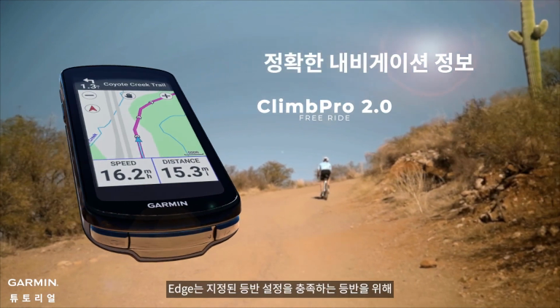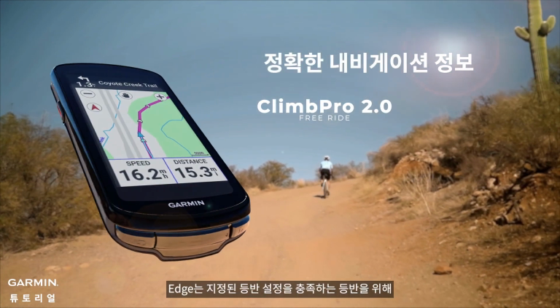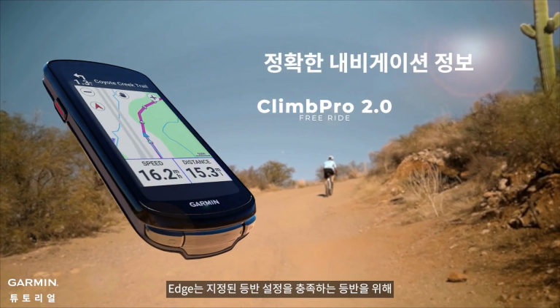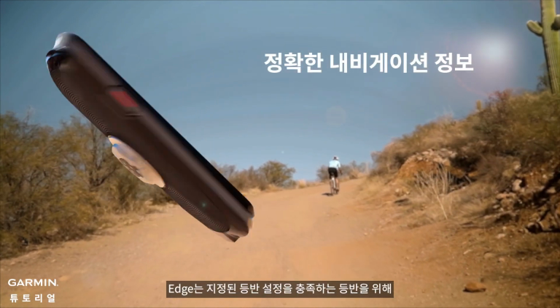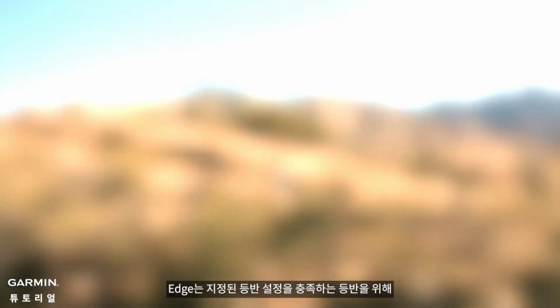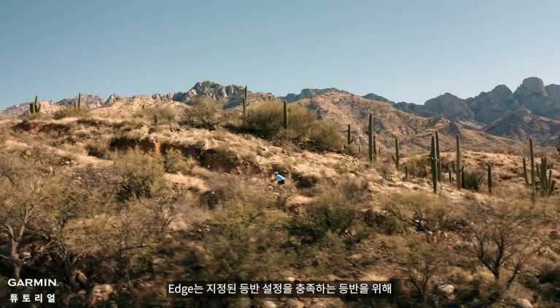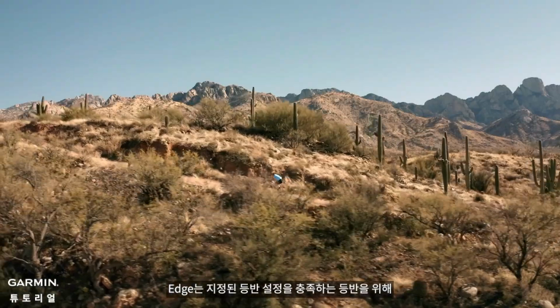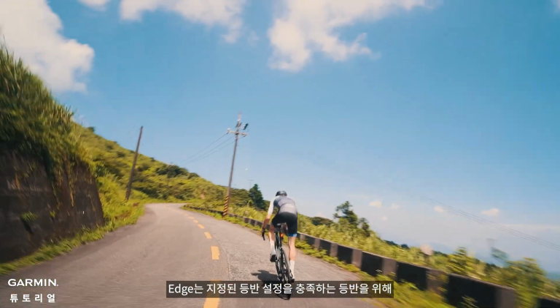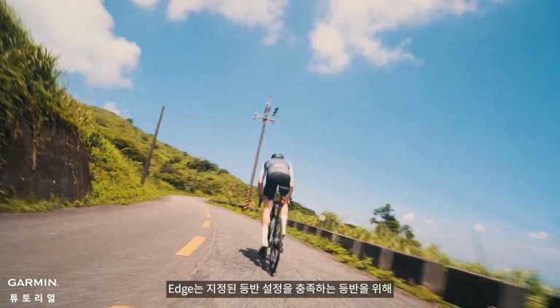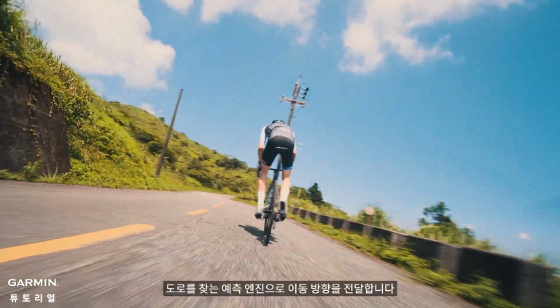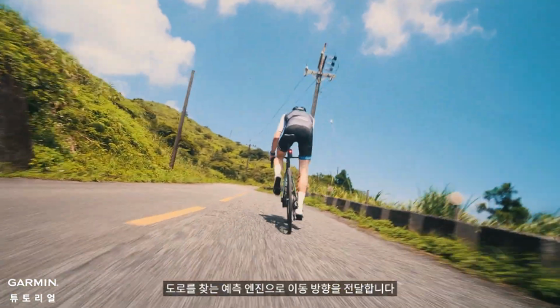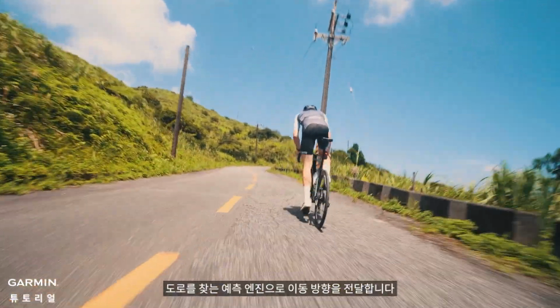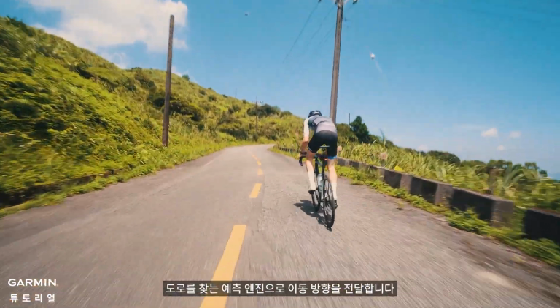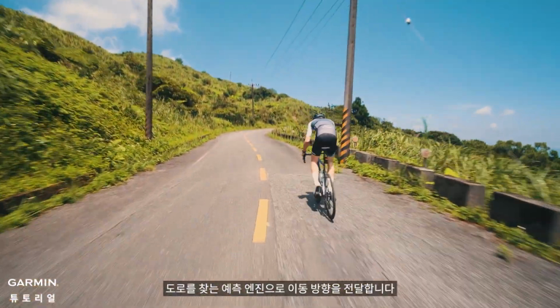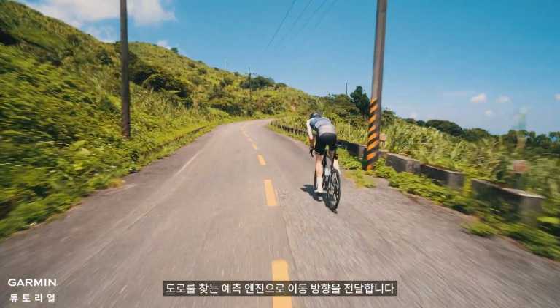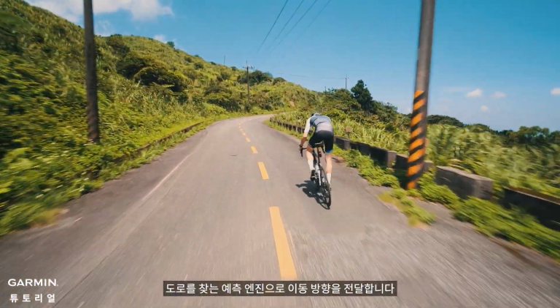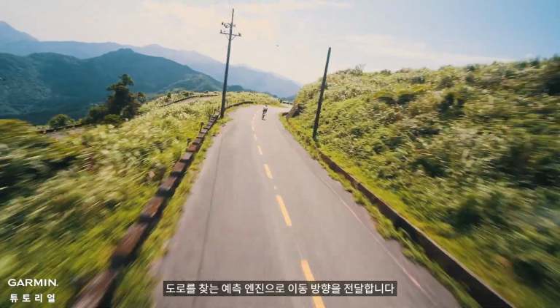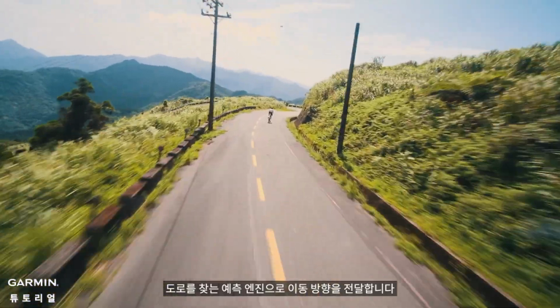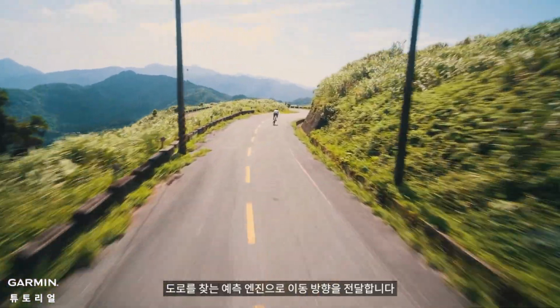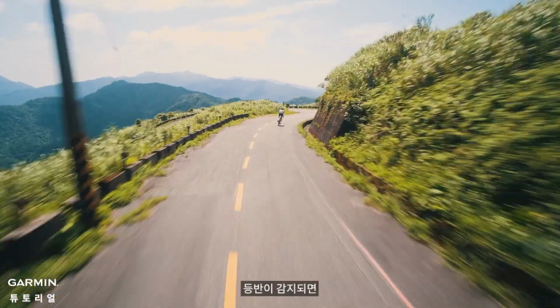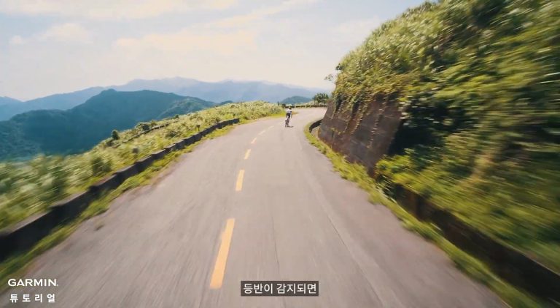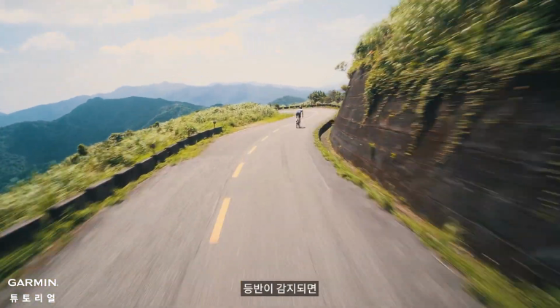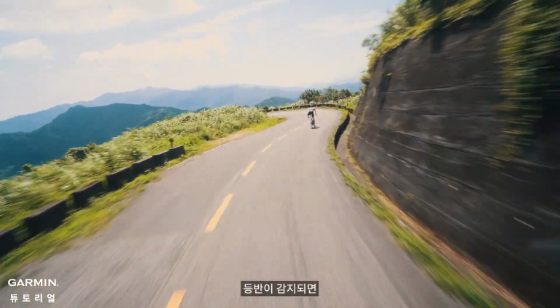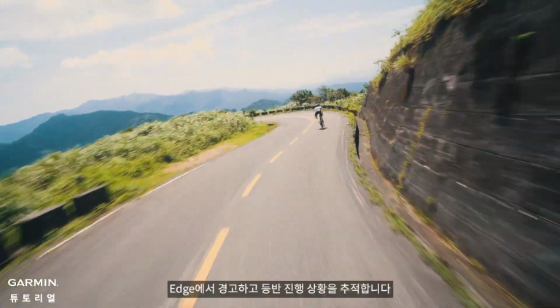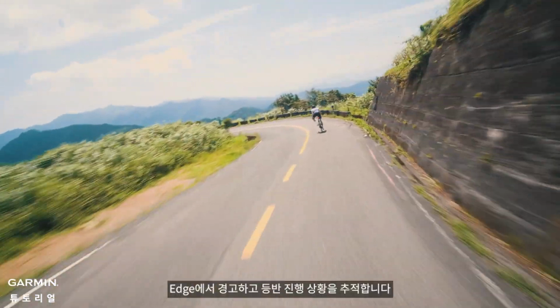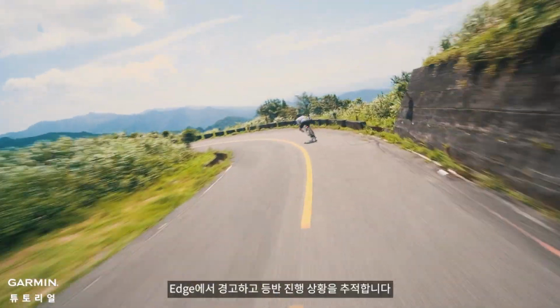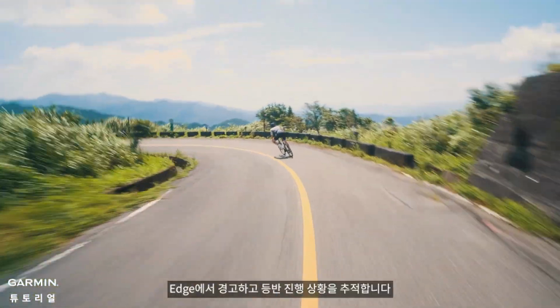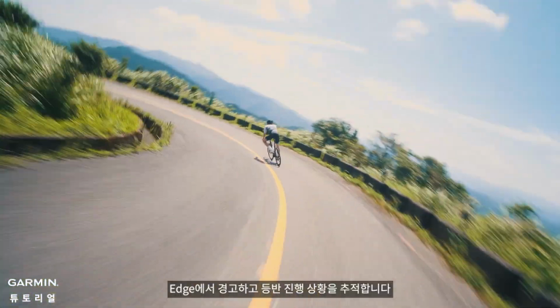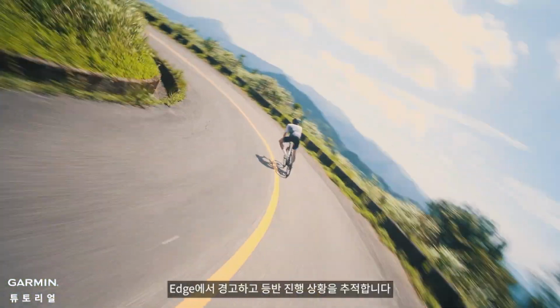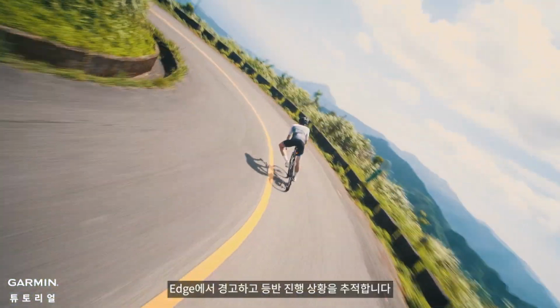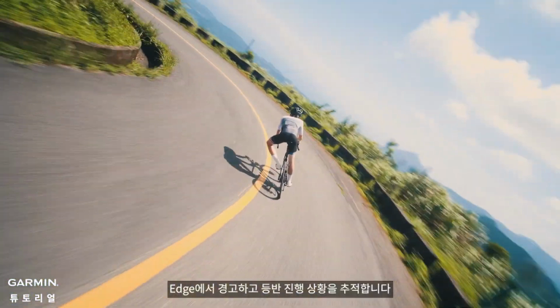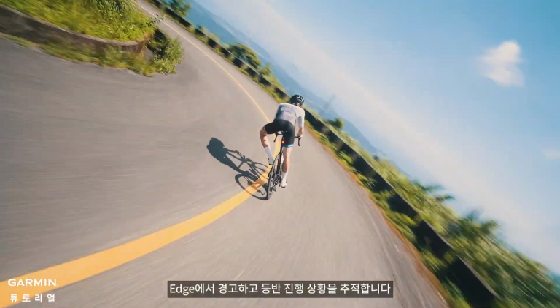The Edge passes your direction of travel to a predictive engine that looks up the road for climbs meeting your specified climb settings. If a climb is detected, the Edge will alert you and track your progress along the climb.